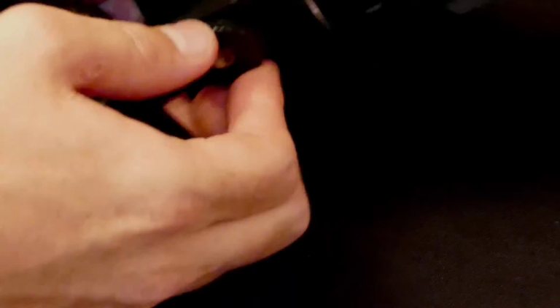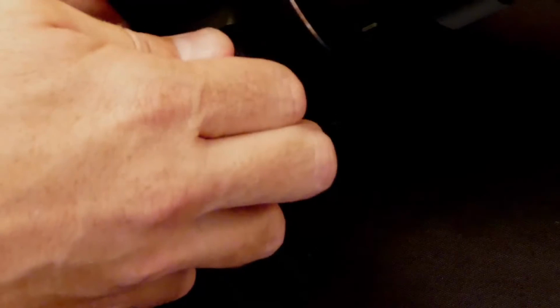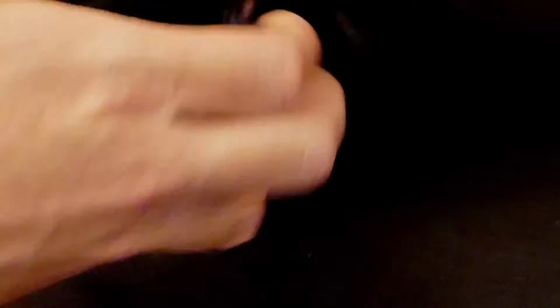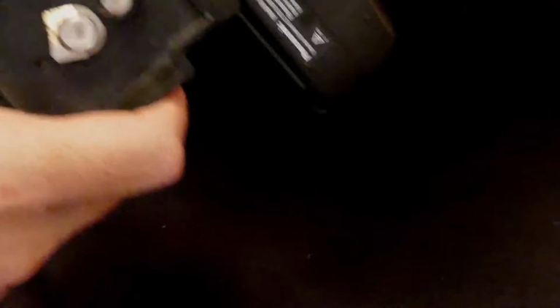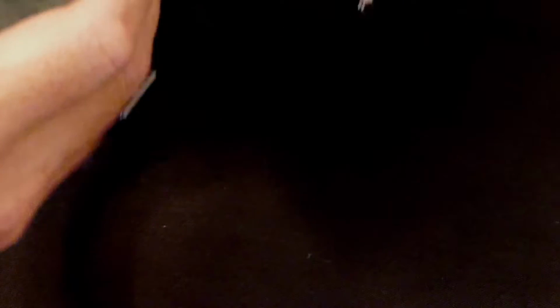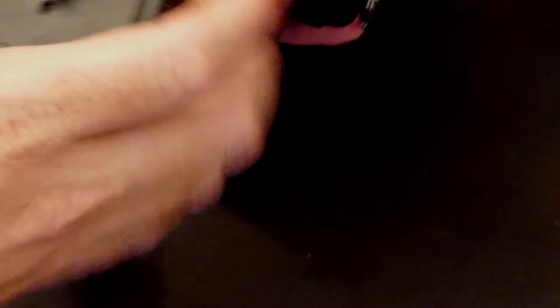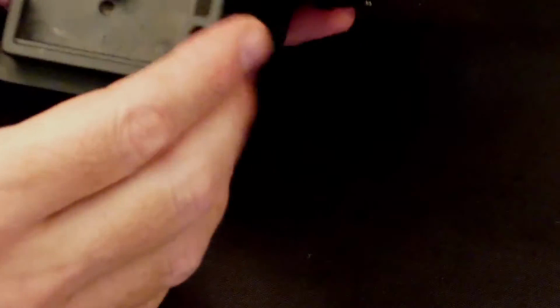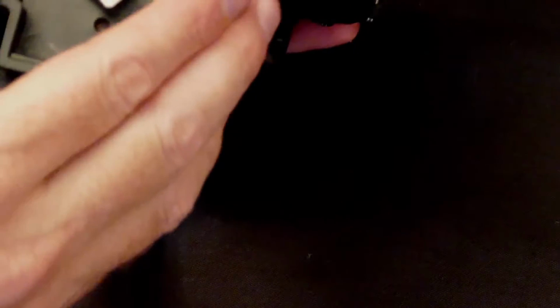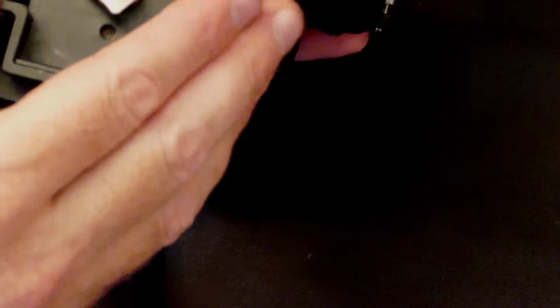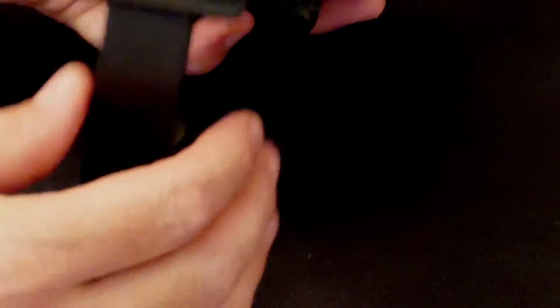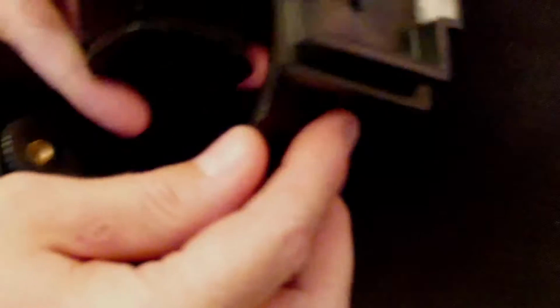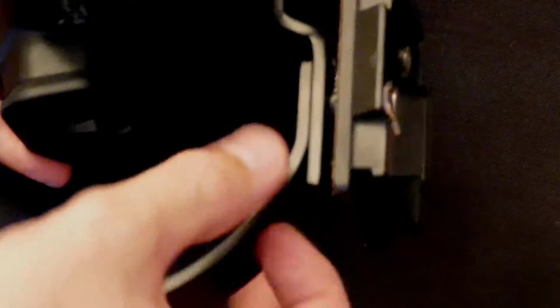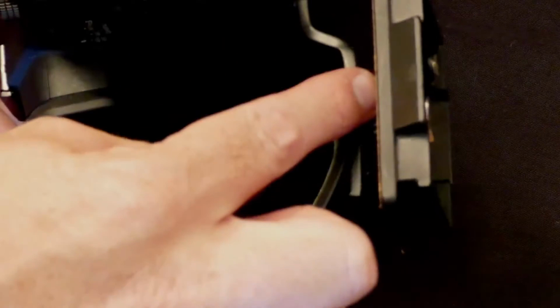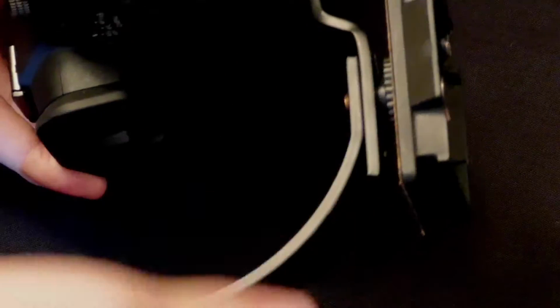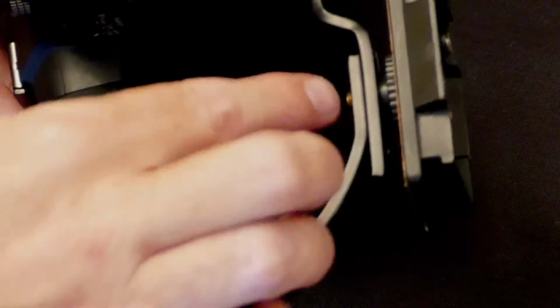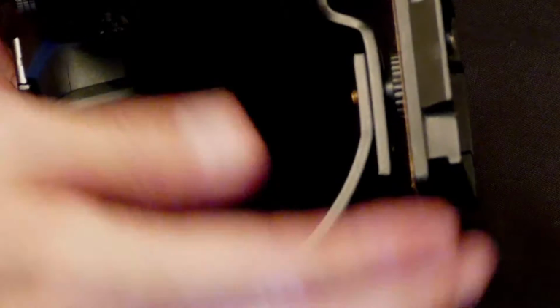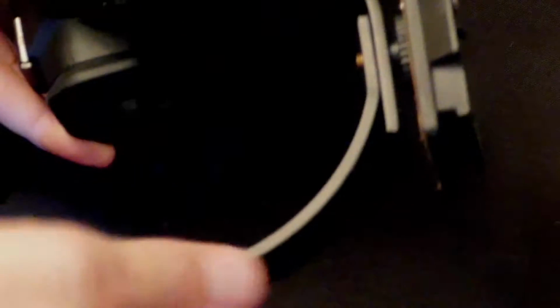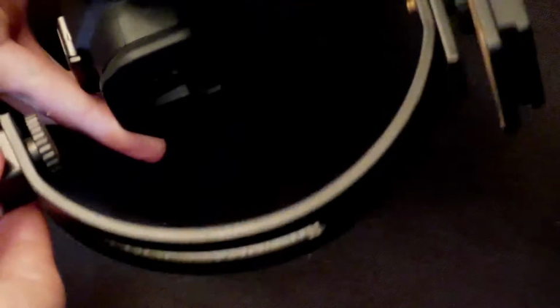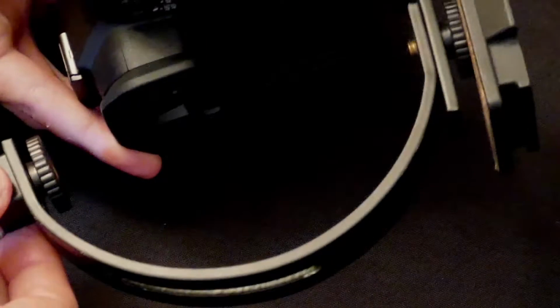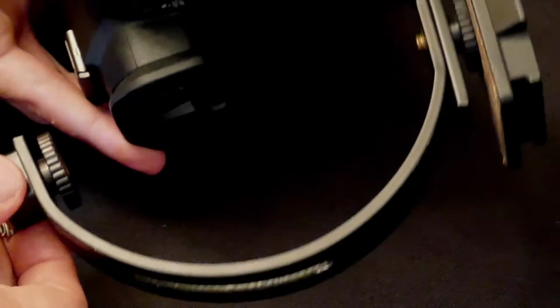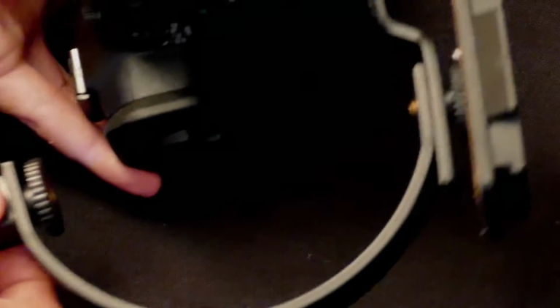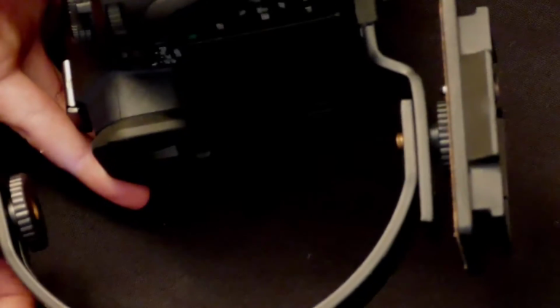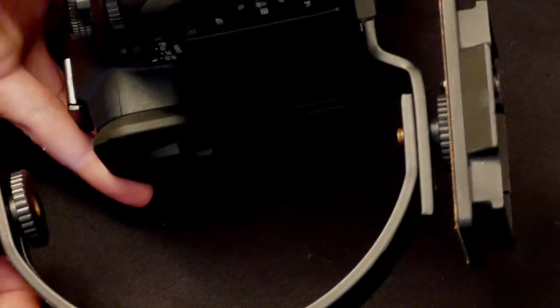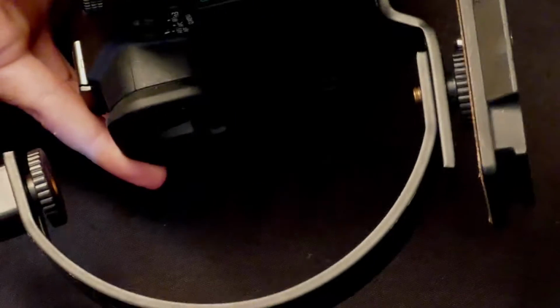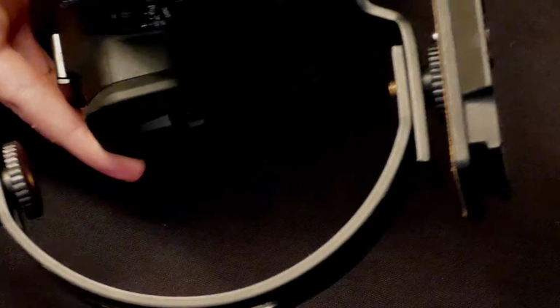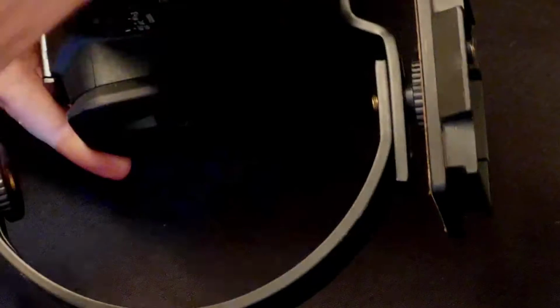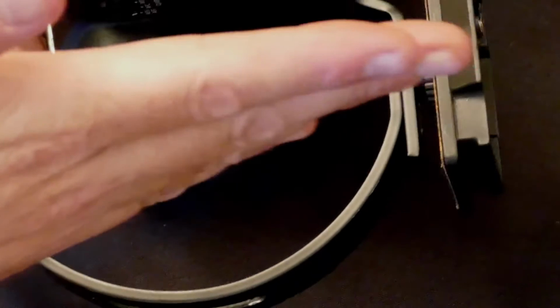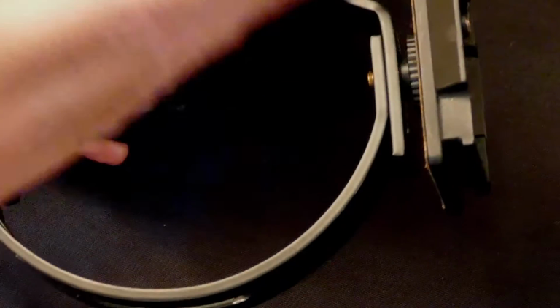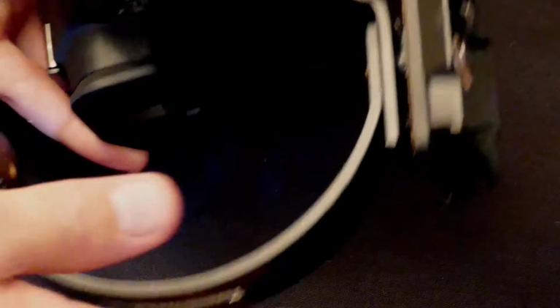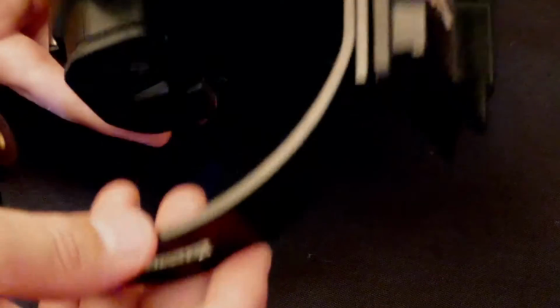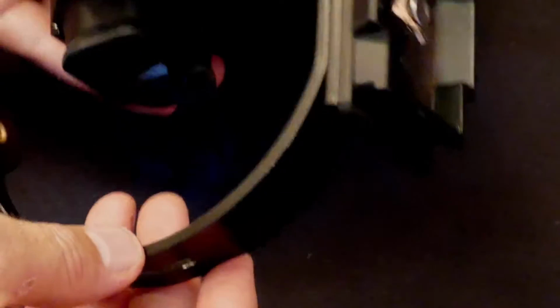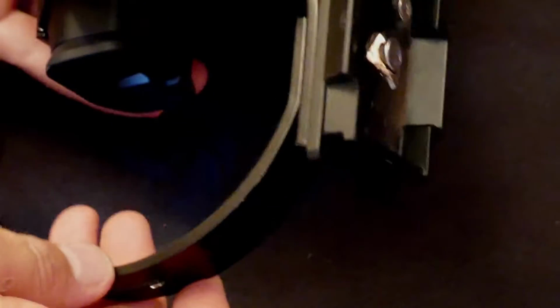With this little C bracket, you can see I can put this on the tripod now. I can loosen it, turn it sideways, and I can still use the hot shoe attachment. I can have it coming over the top, going off to the side — whatever suits my needs.